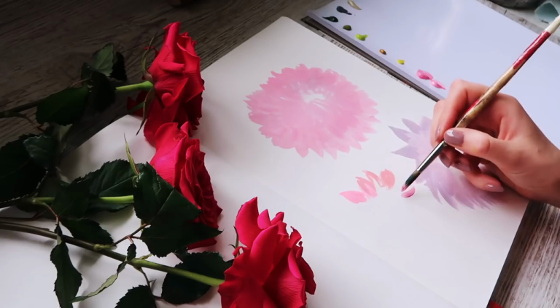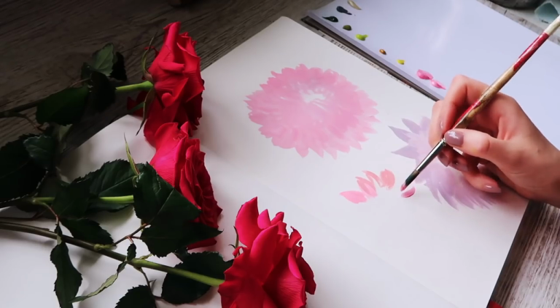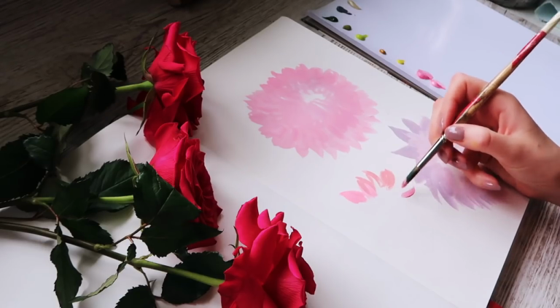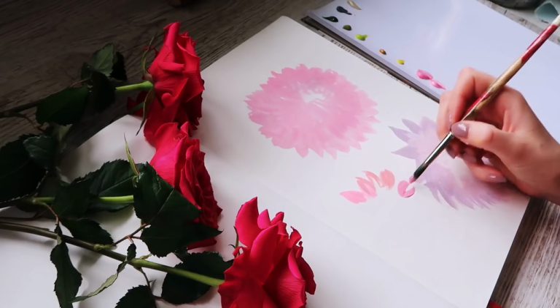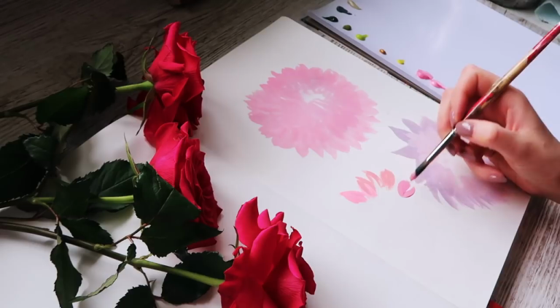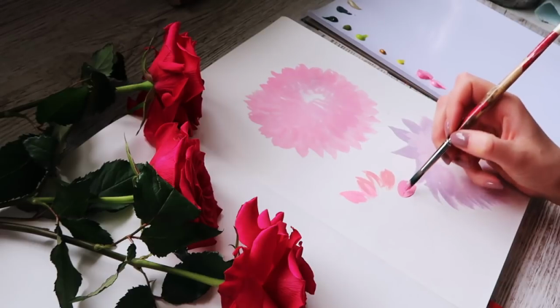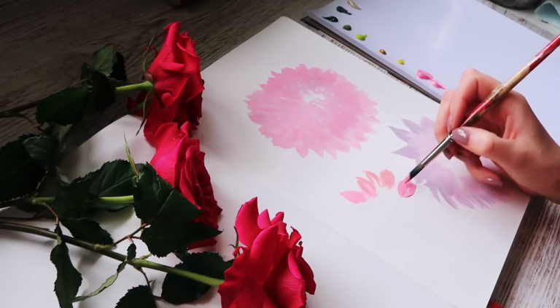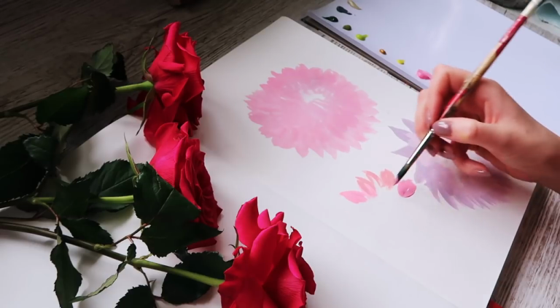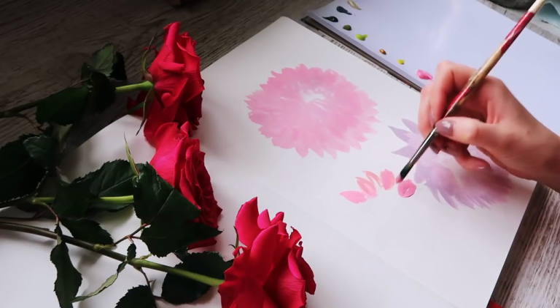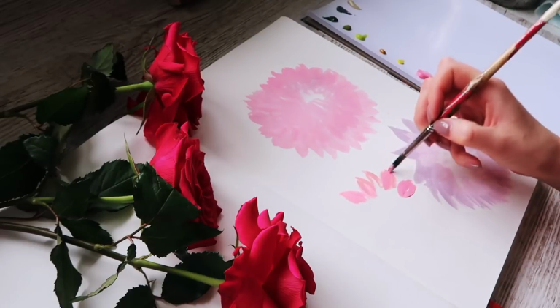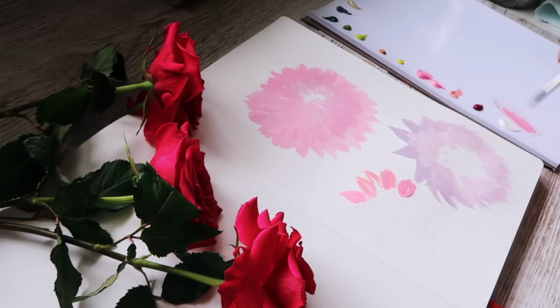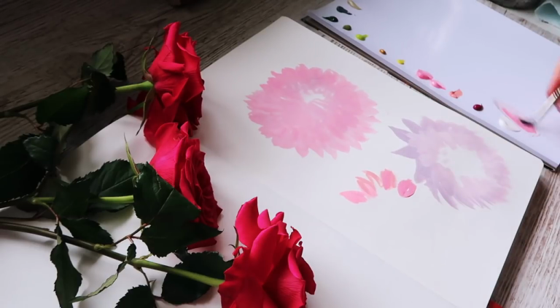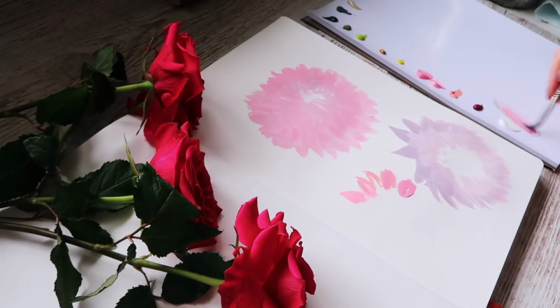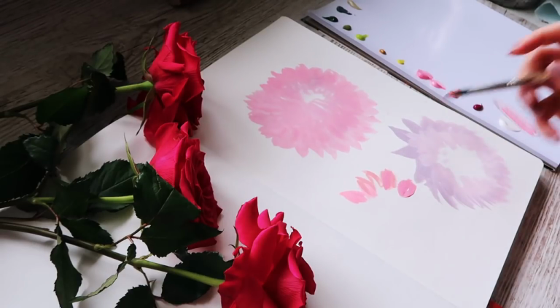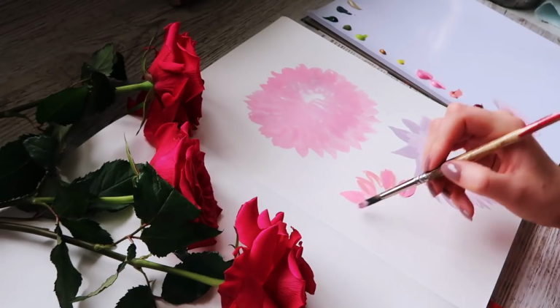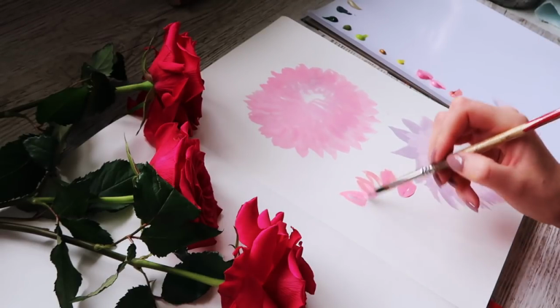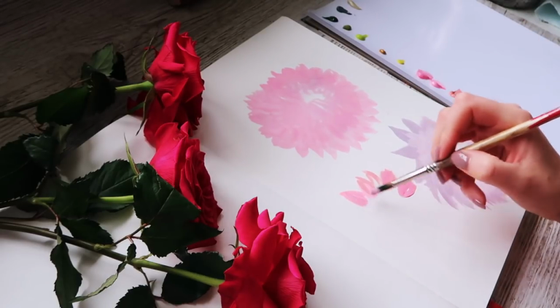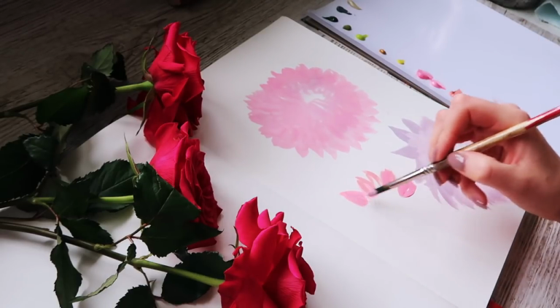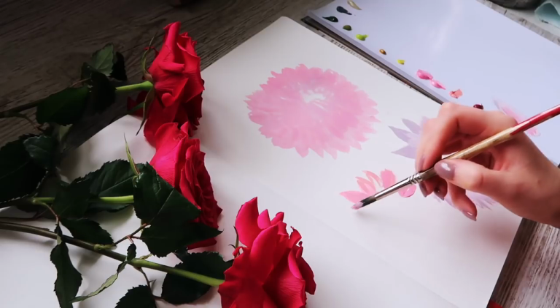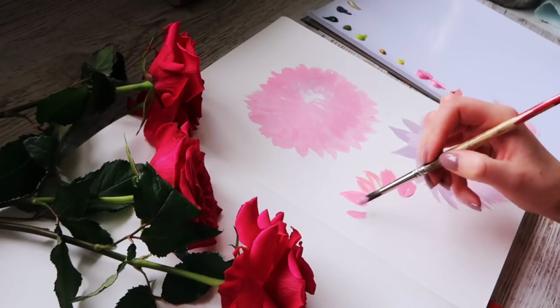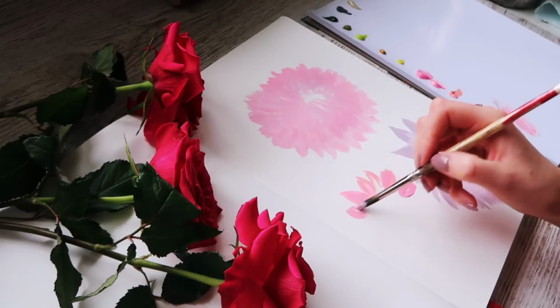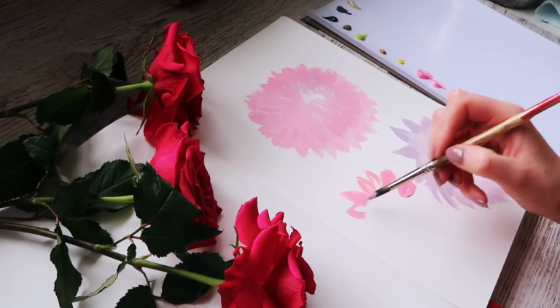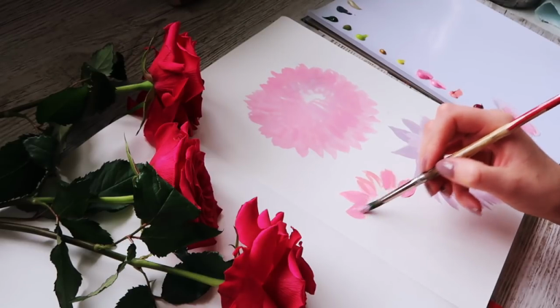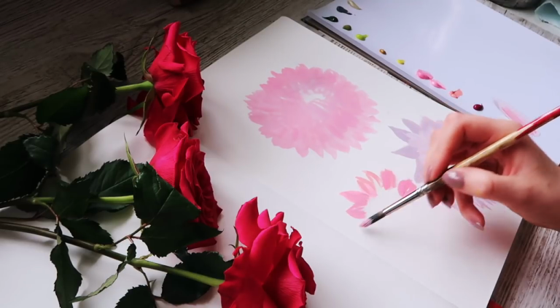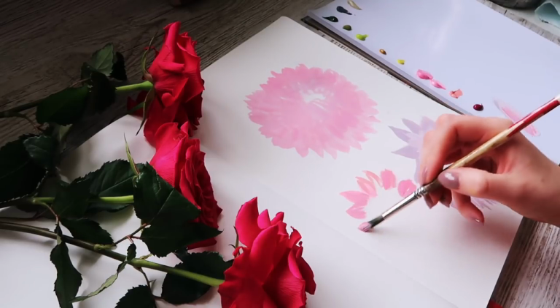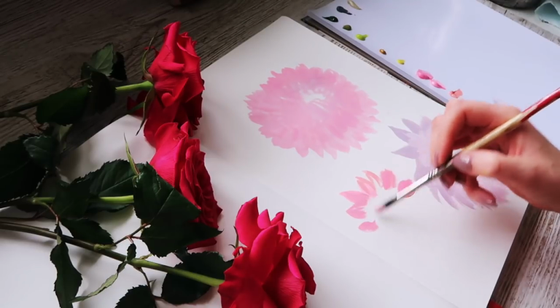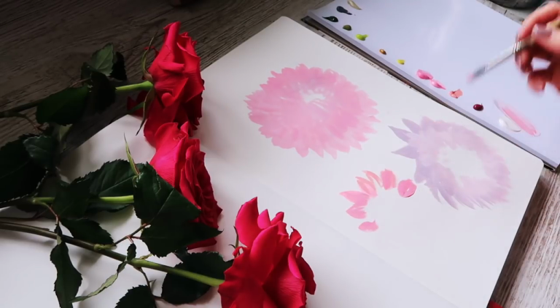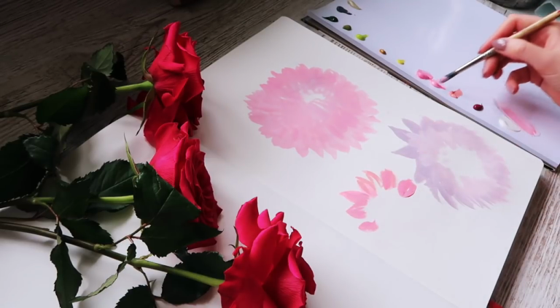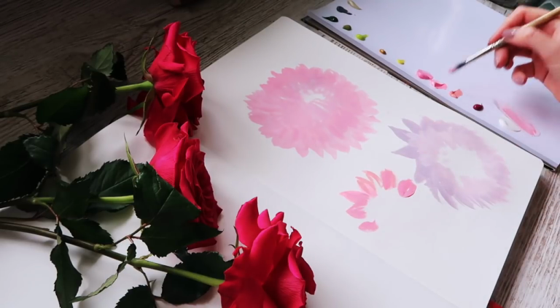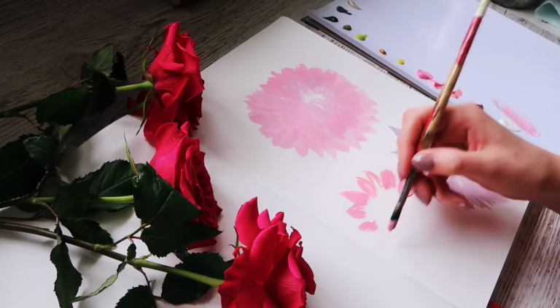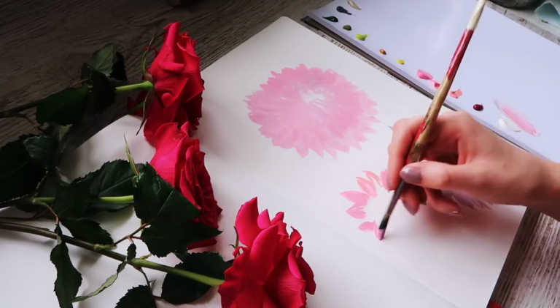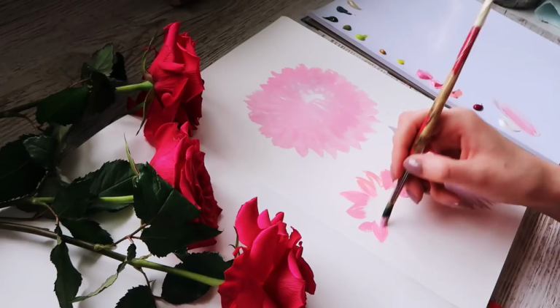They also do some pearlescent colours which are seriously beautiful. I've used a few of these pearlescent colours today, so you'll be able to see them at the end — they just catch the light and they're so pretty.